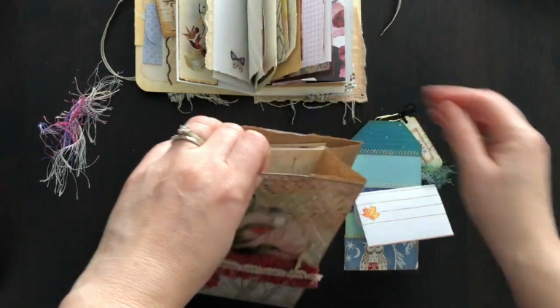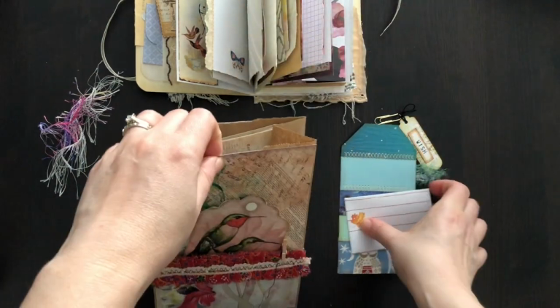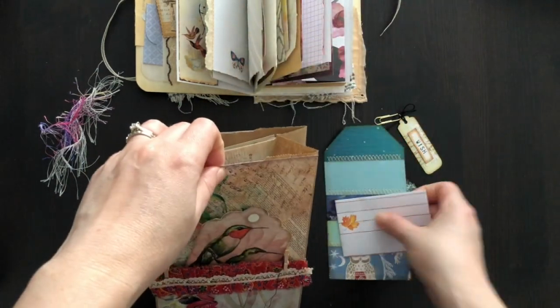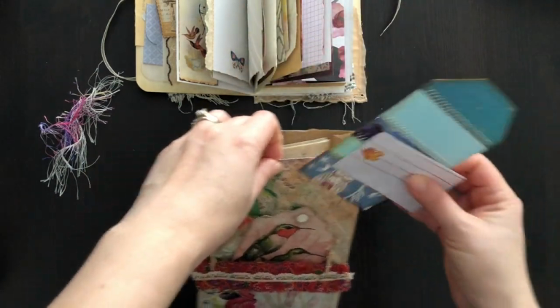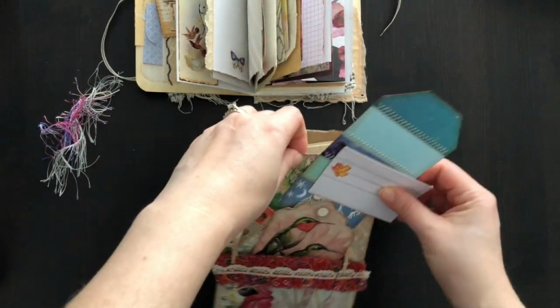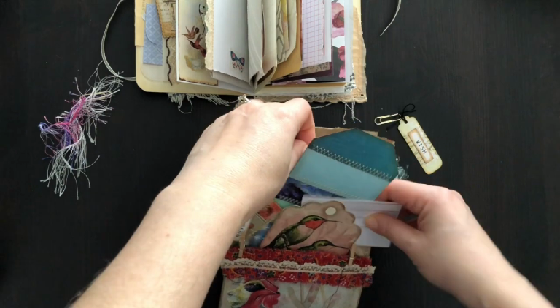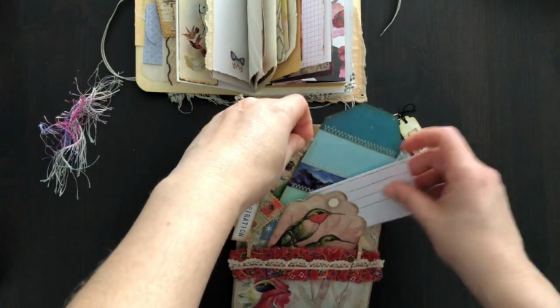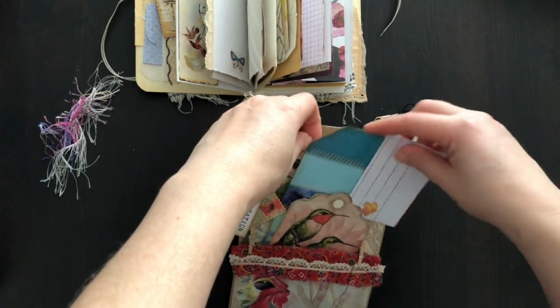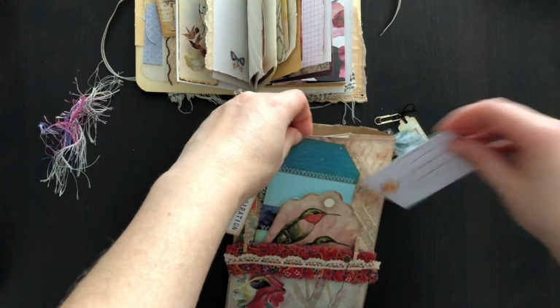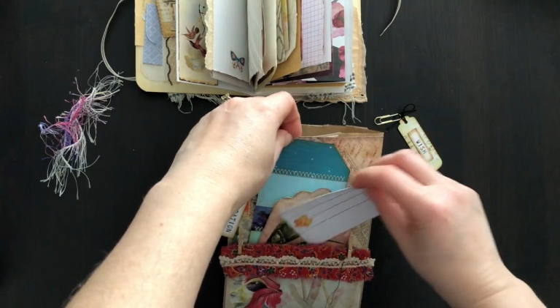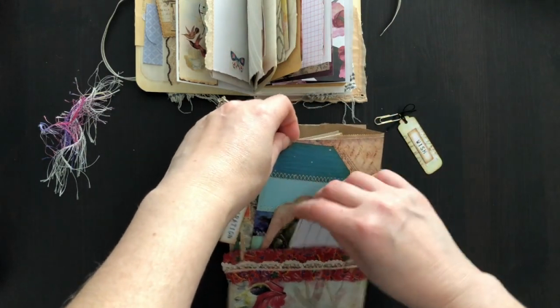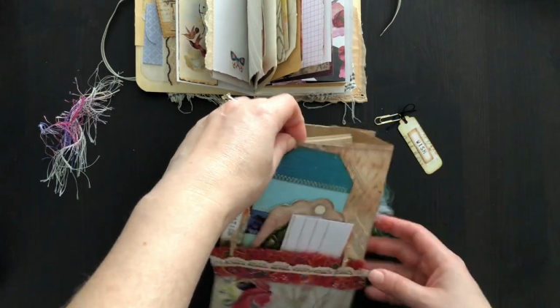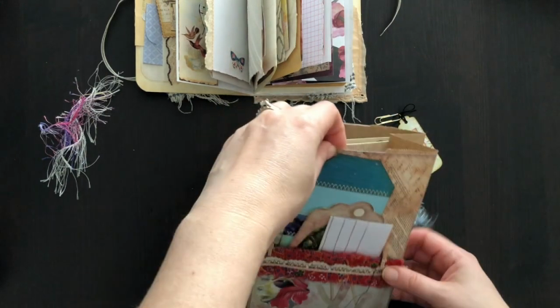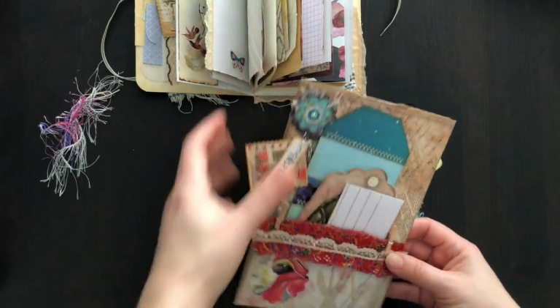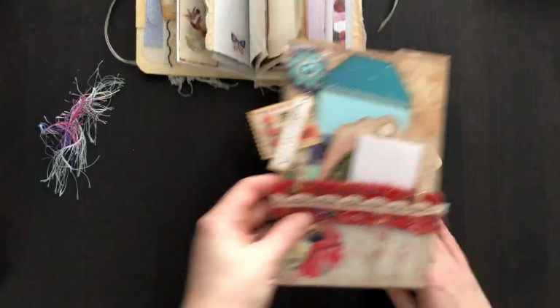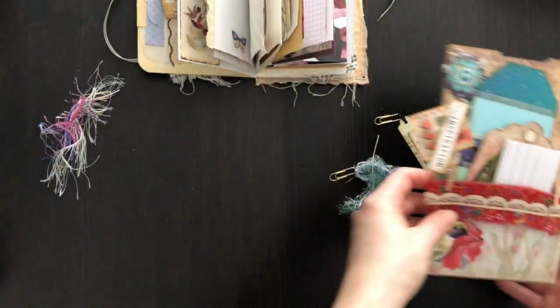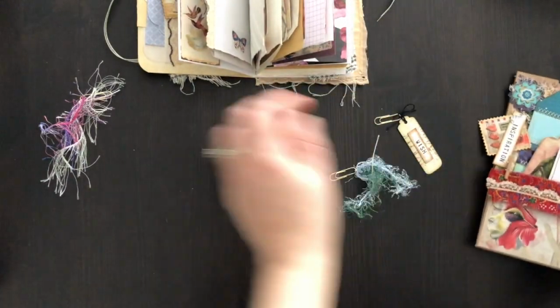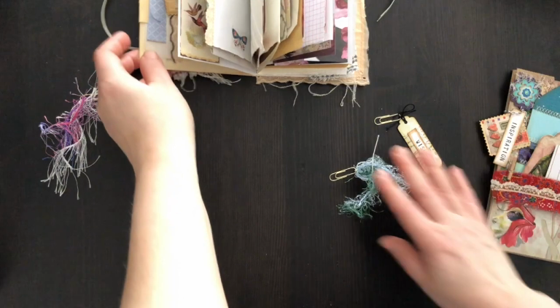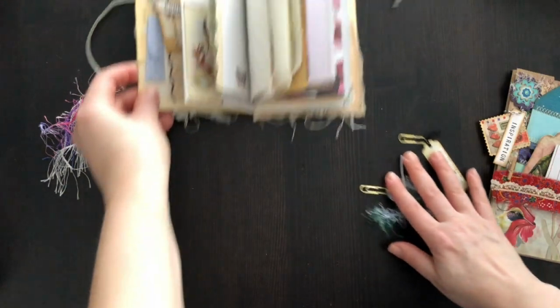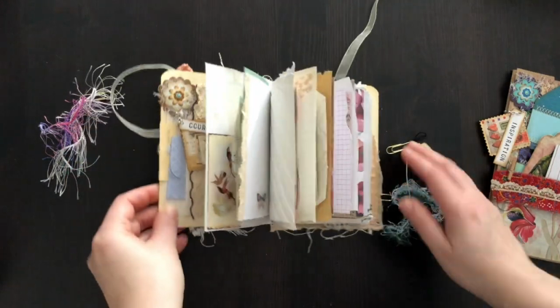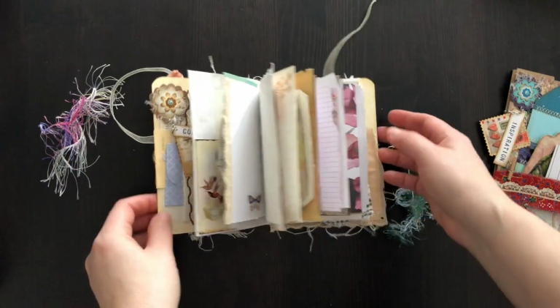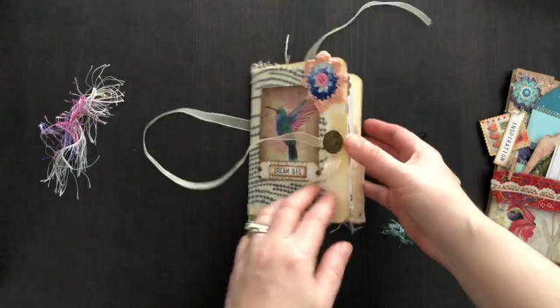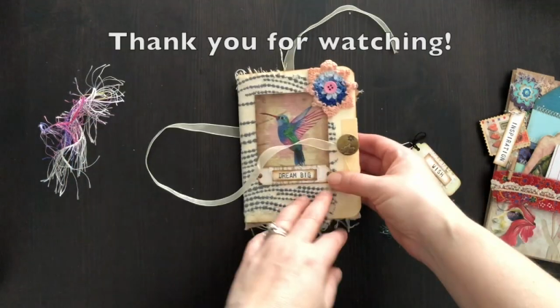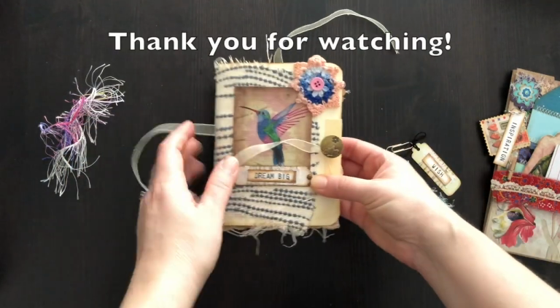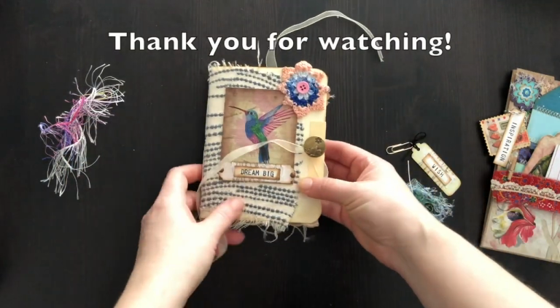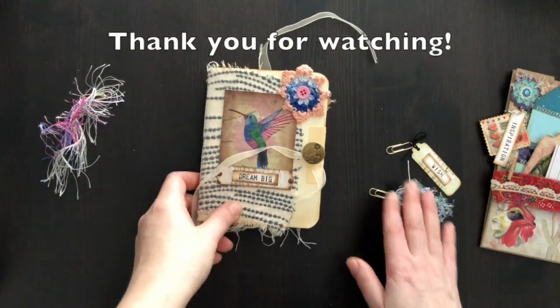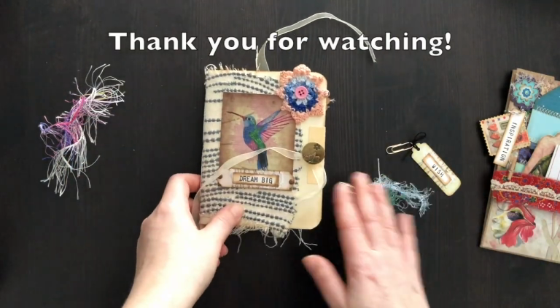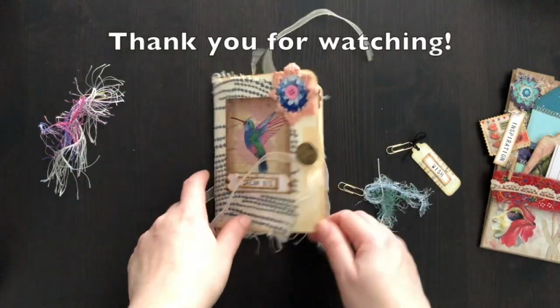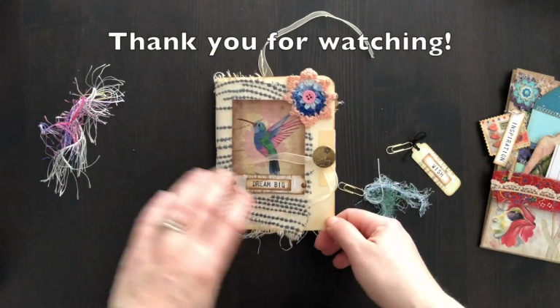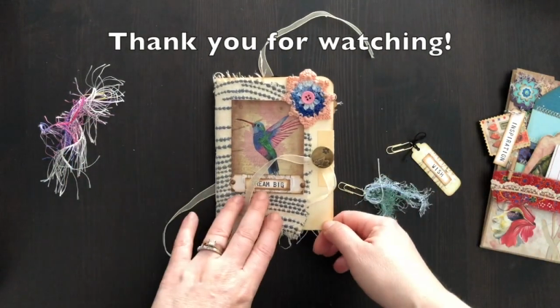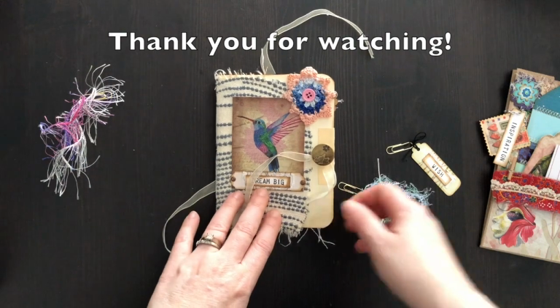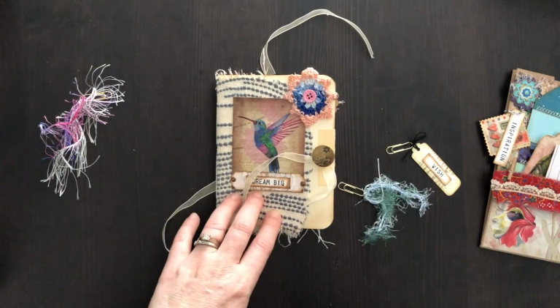I hope you guys enjoyed my share. Thank you so much, Caroline — I had so much fun with your items, your ephemera and your digitals. I loved playing with all the goodies. Take a look at her shop; she has so many things in there. Anyway, thank you for stopping by and I will see you guys soon, bye!